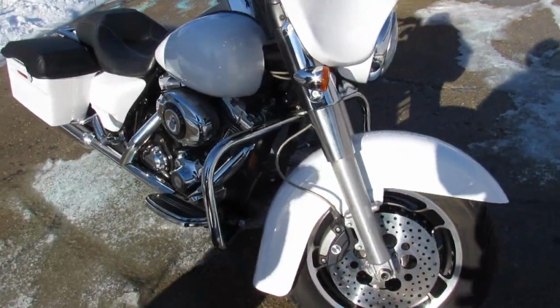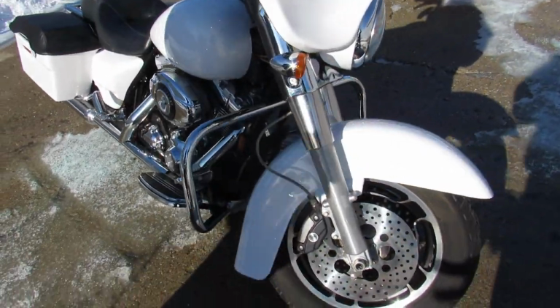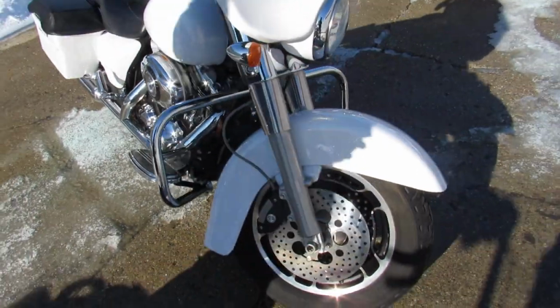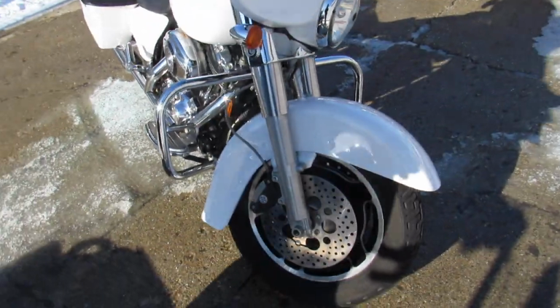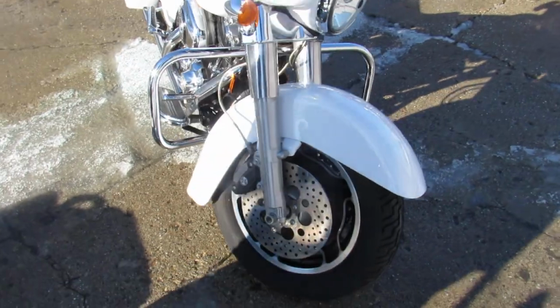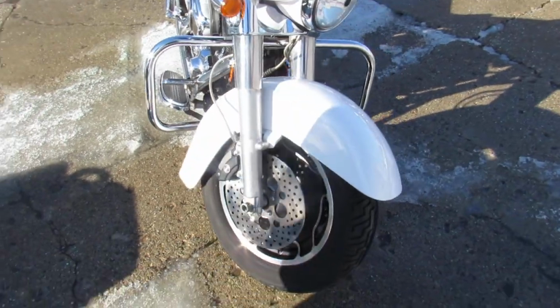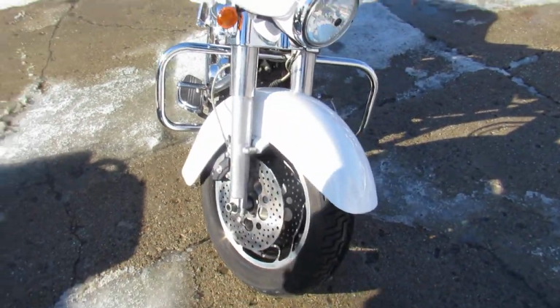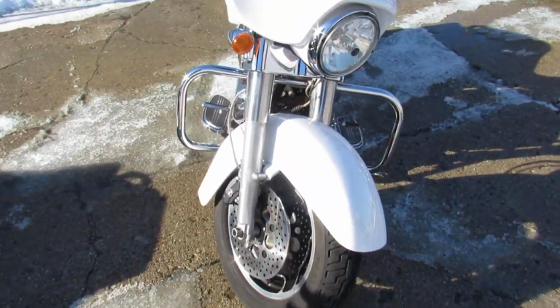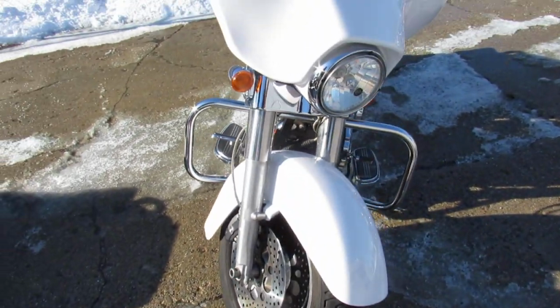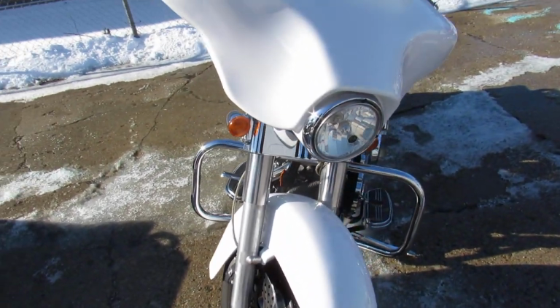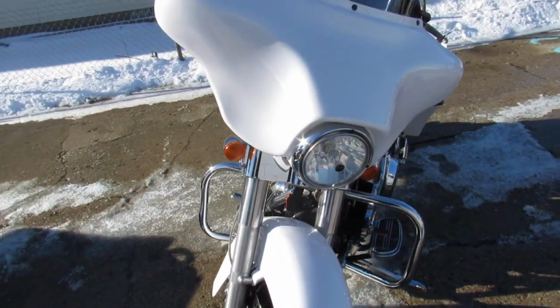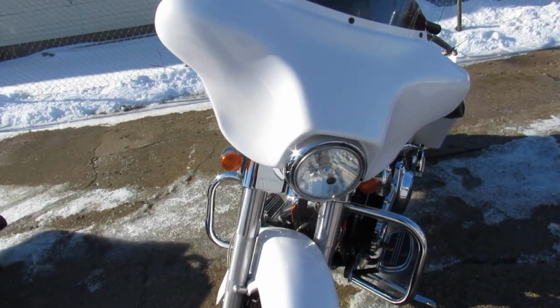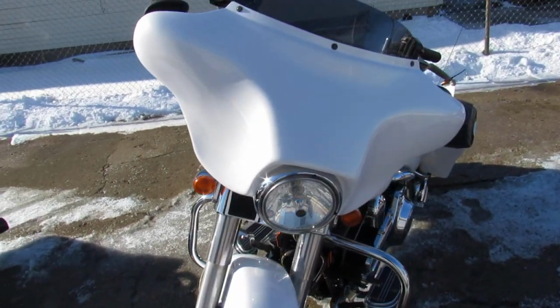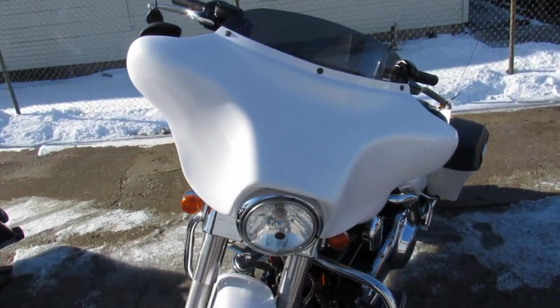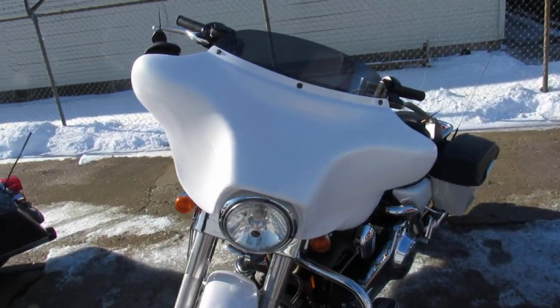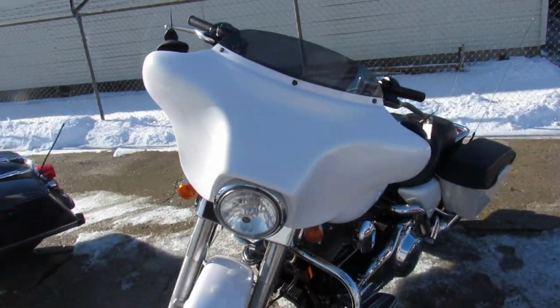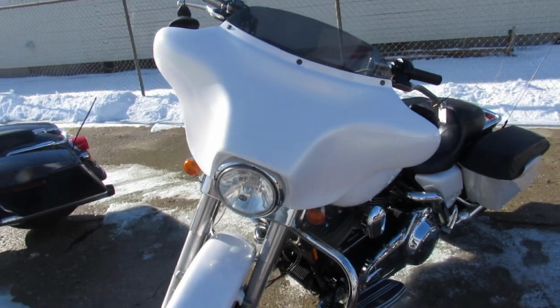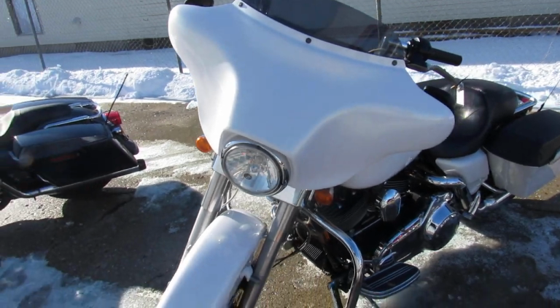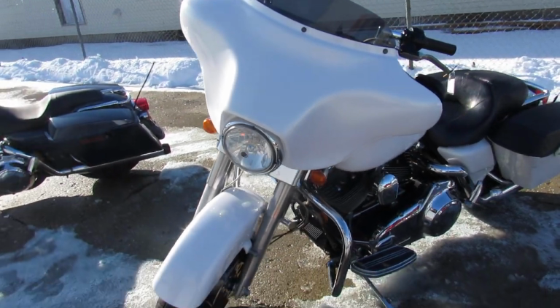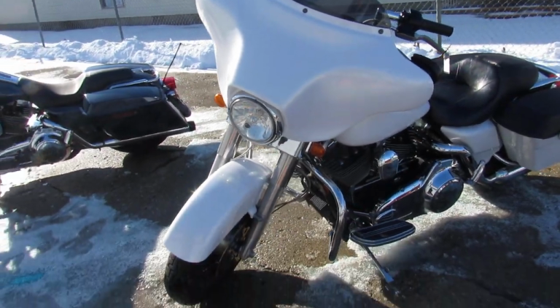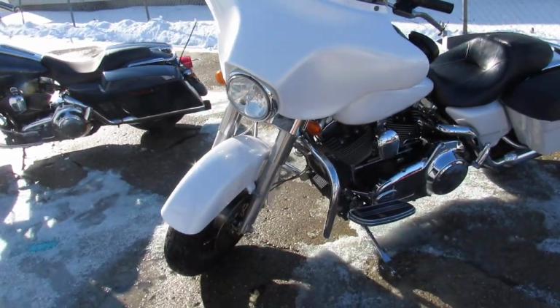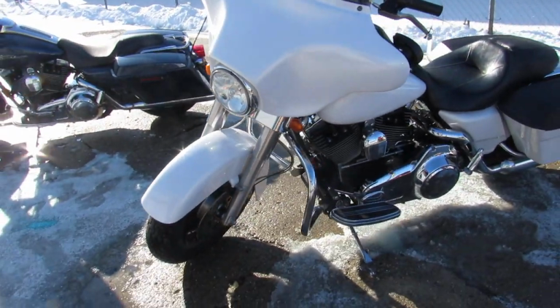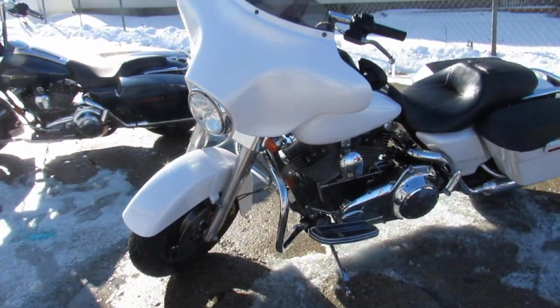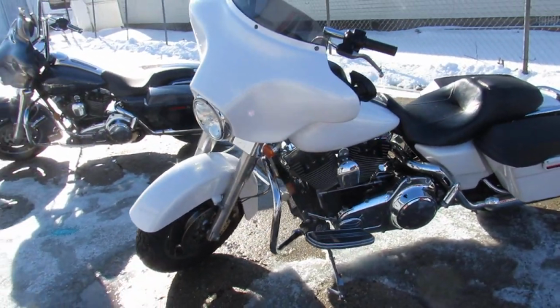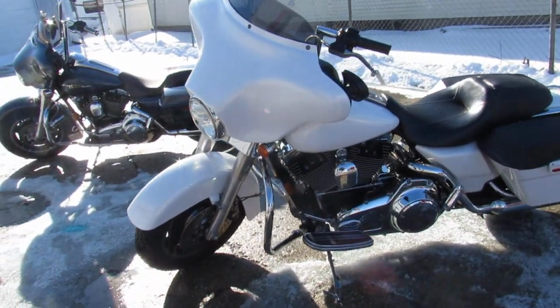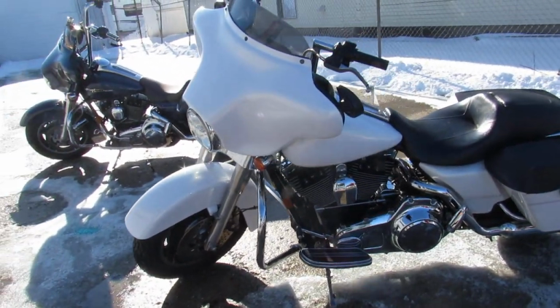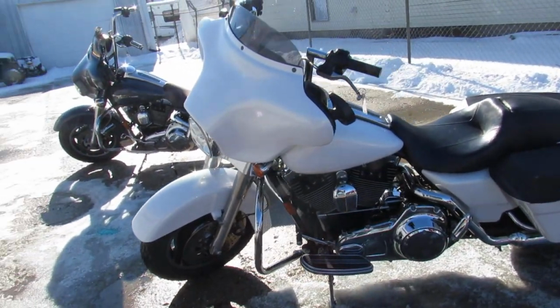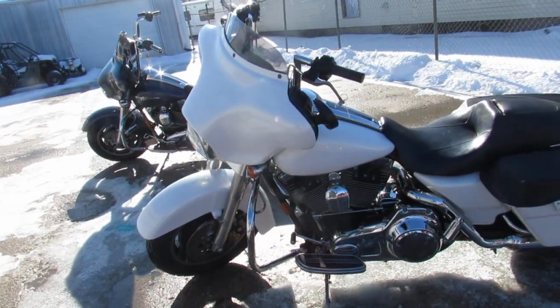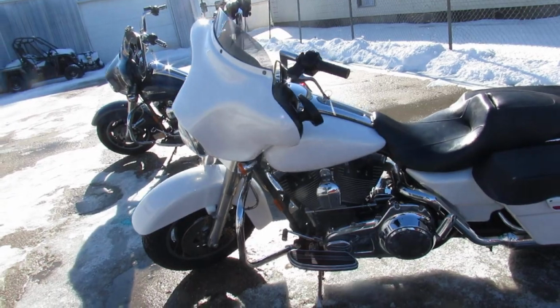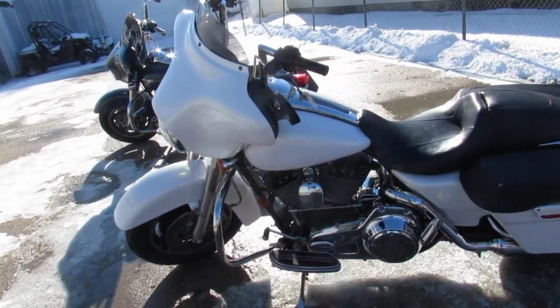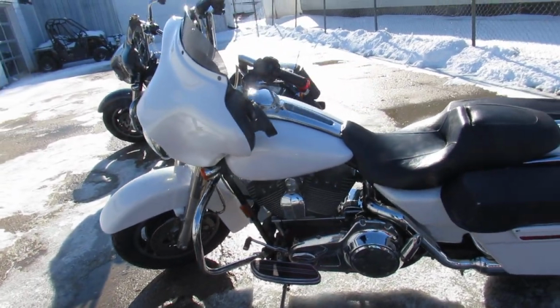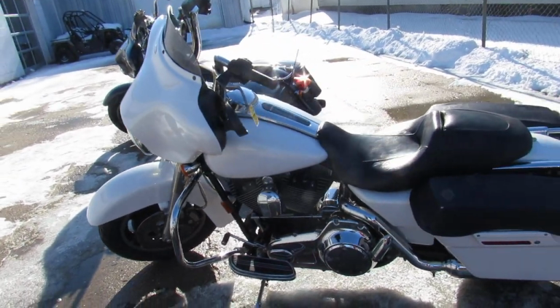This one here is a 2008 Street Glide for sale in the pearl white paint. Super sharp, super clean bike guys. Tons of chrome, all stock. Only 19,348 miles on this 2008 white Street Glide.